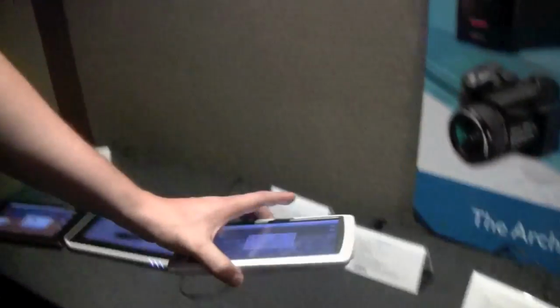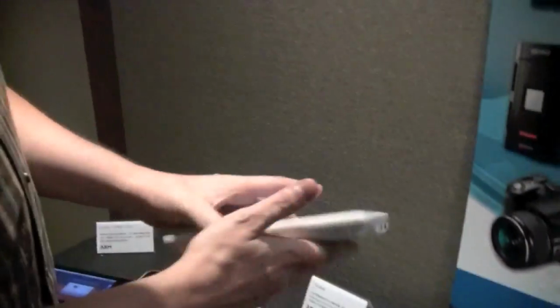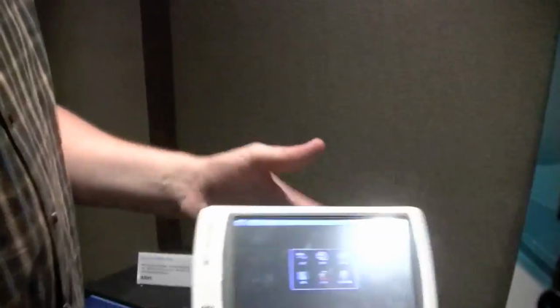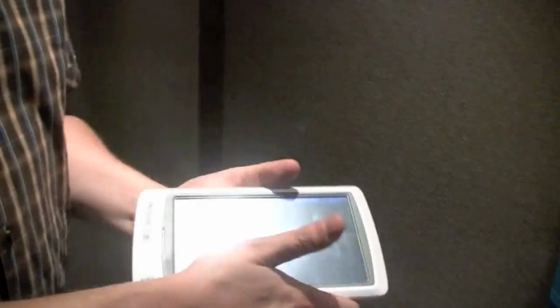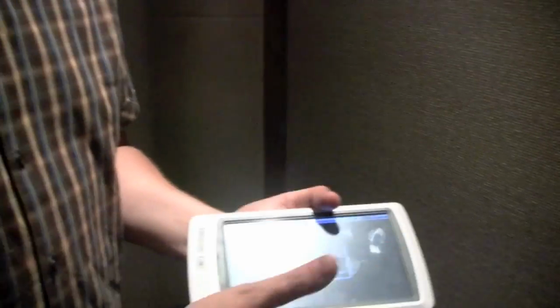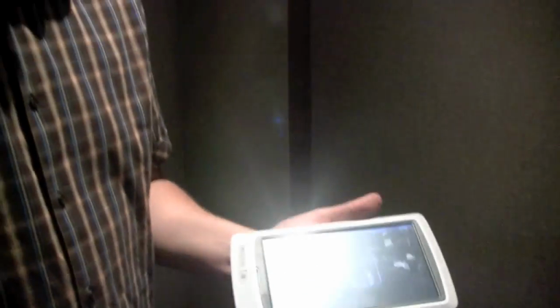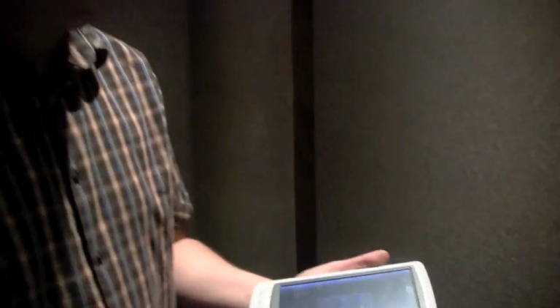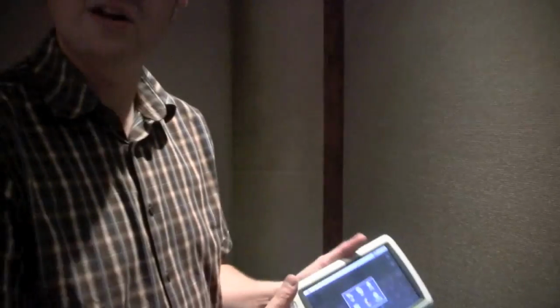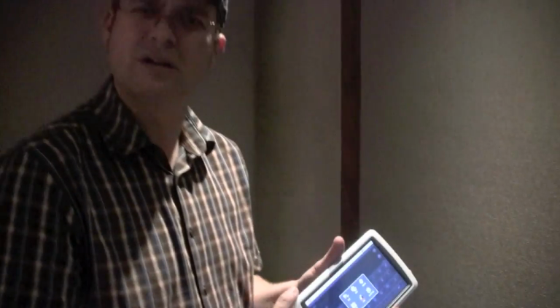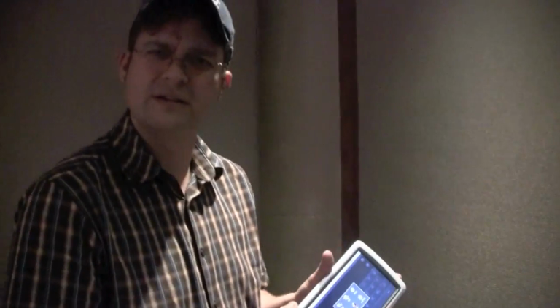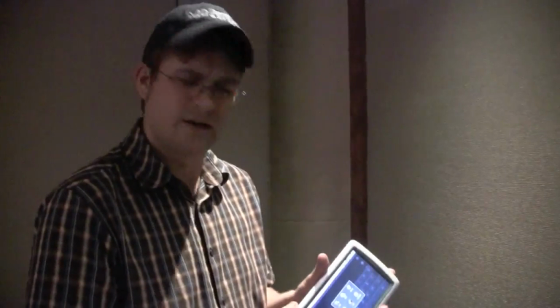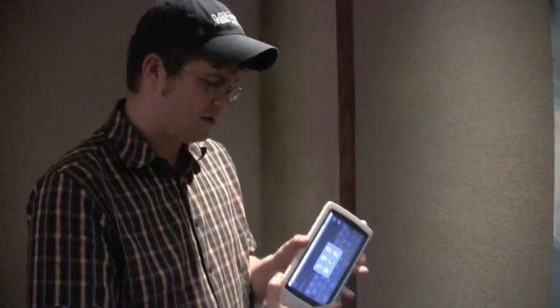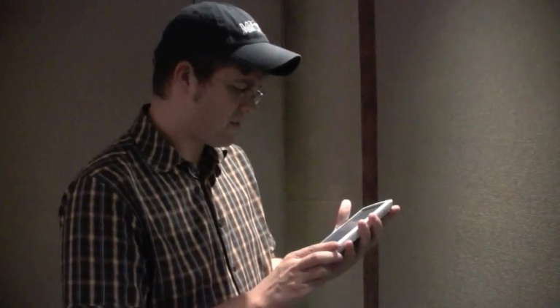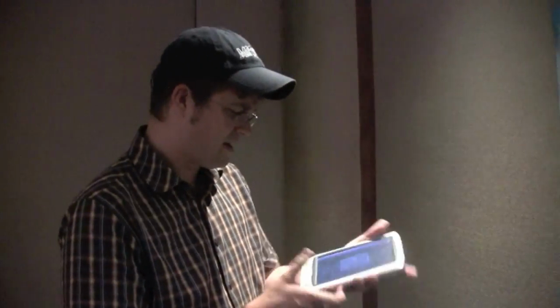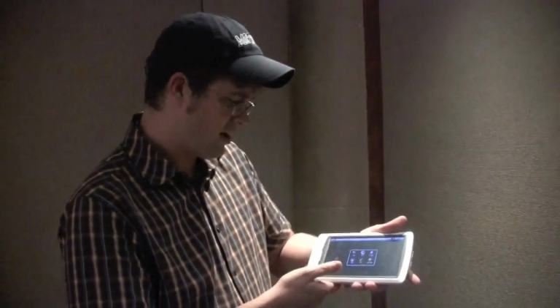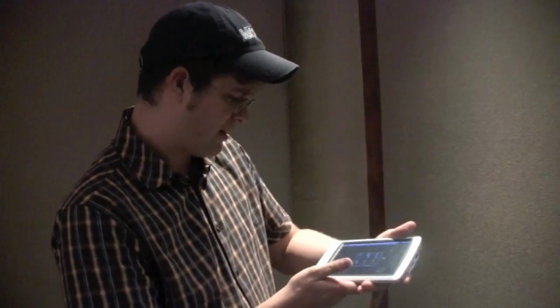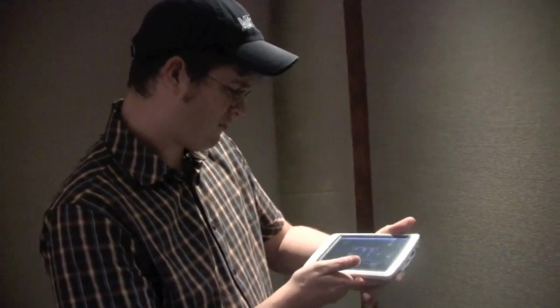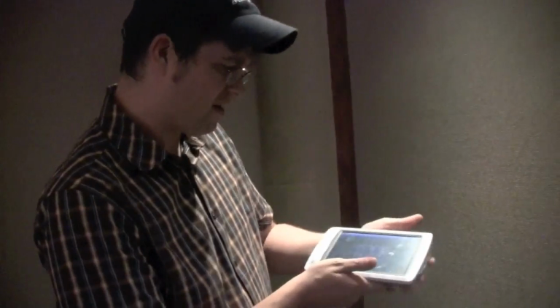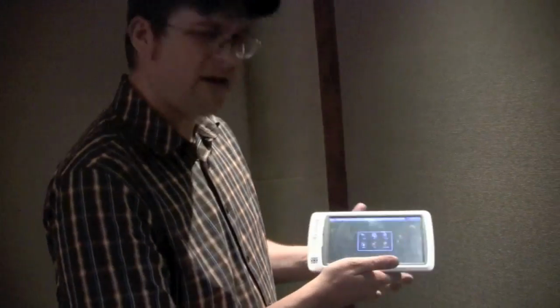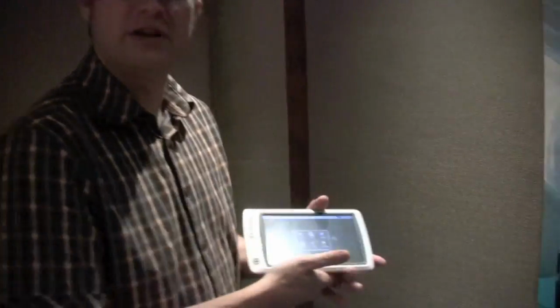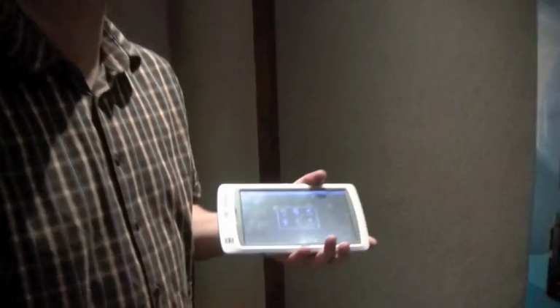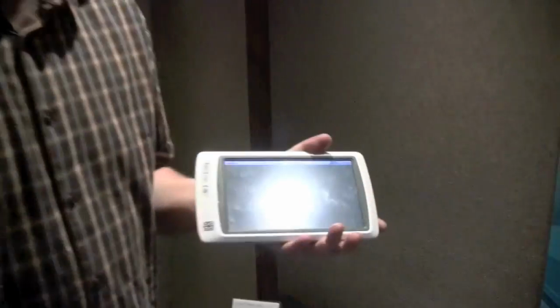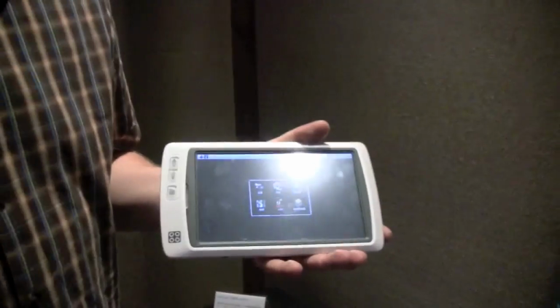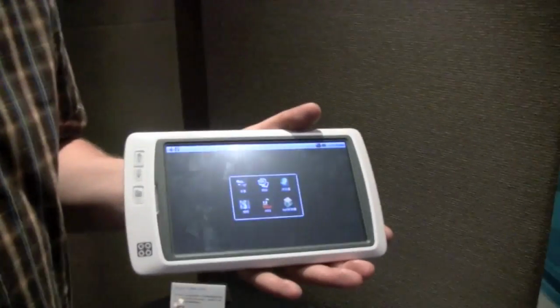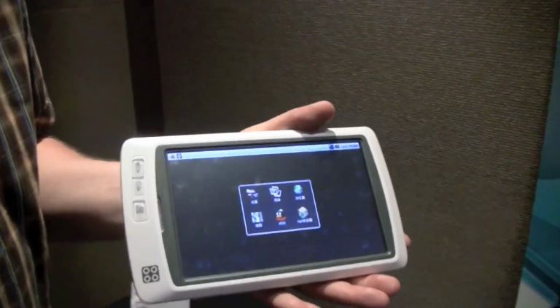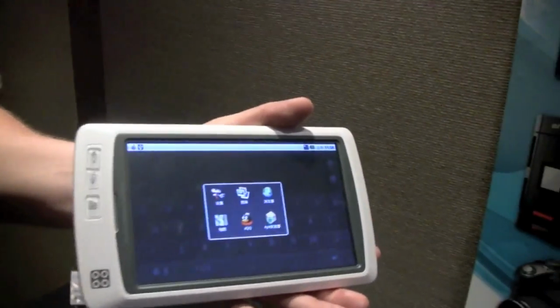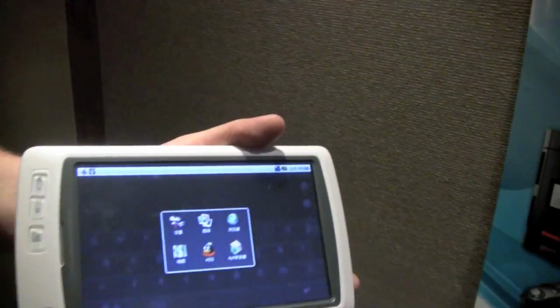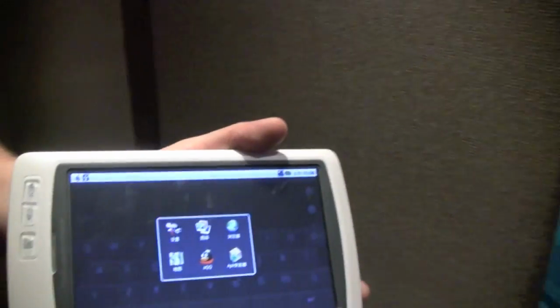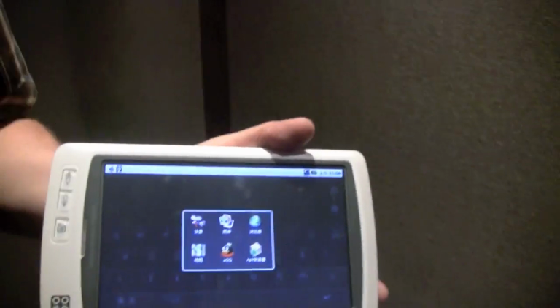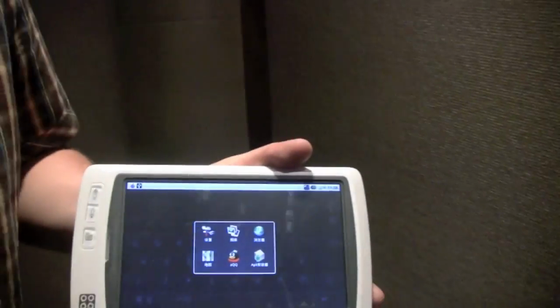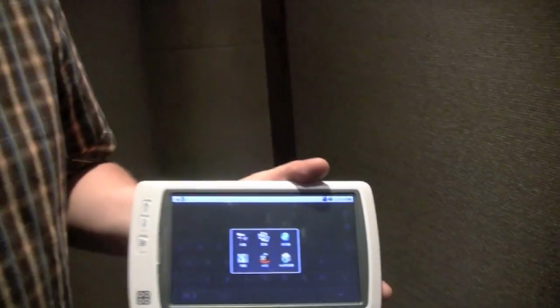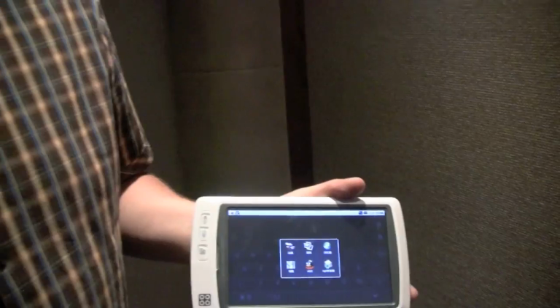This was the Smart Q7 — that's an older device, also running the ARM platform. I'm not even sure: is it really an MID? Is it an e-book reader? Is it a tablet?